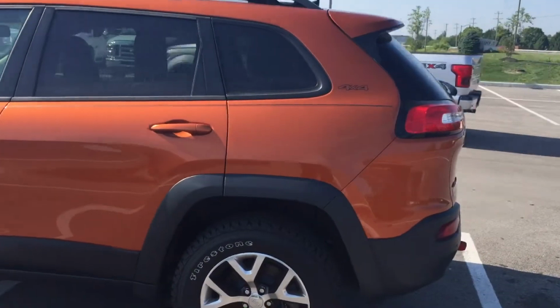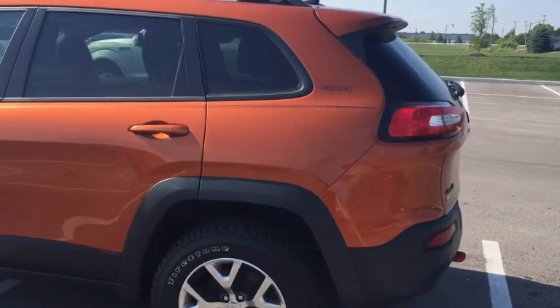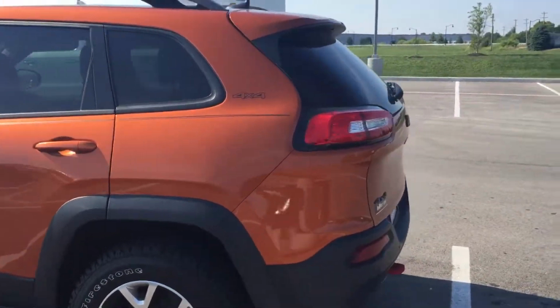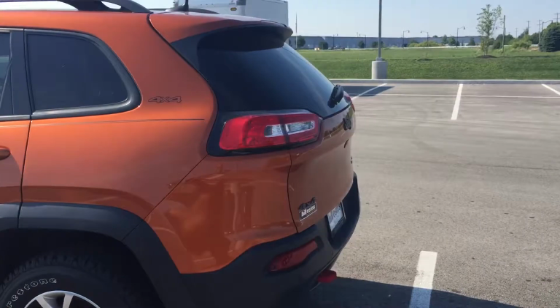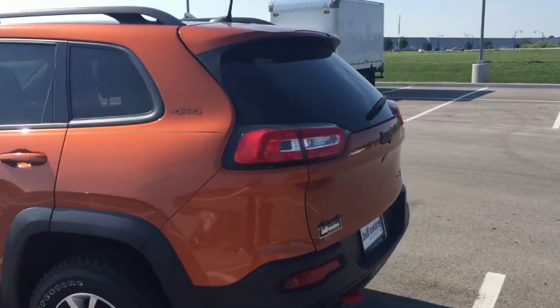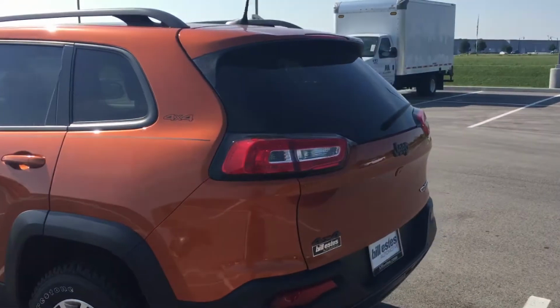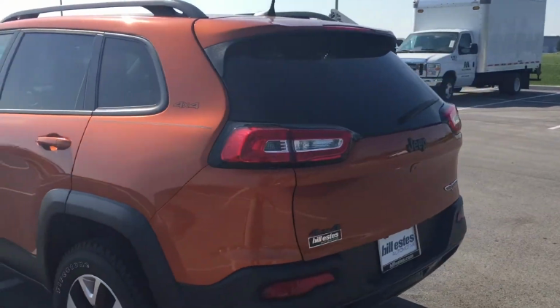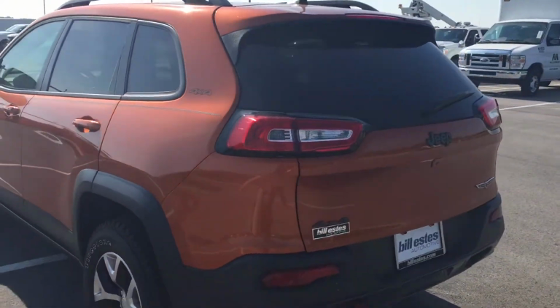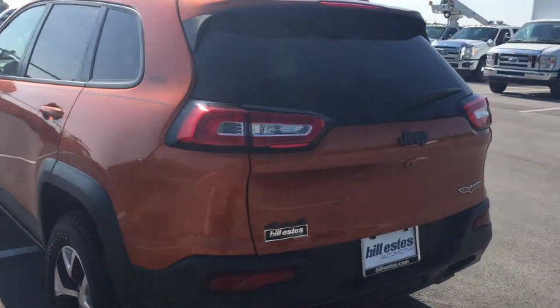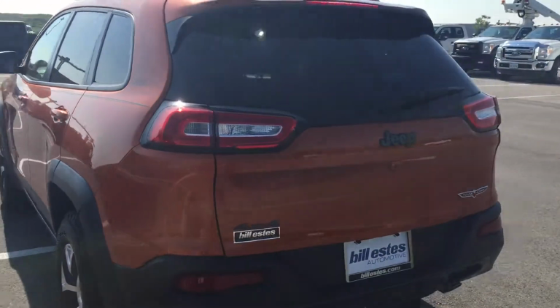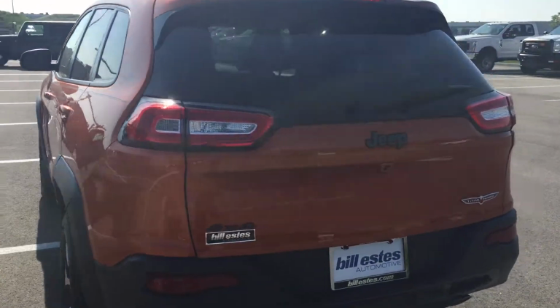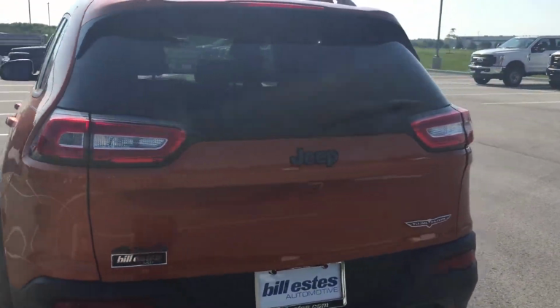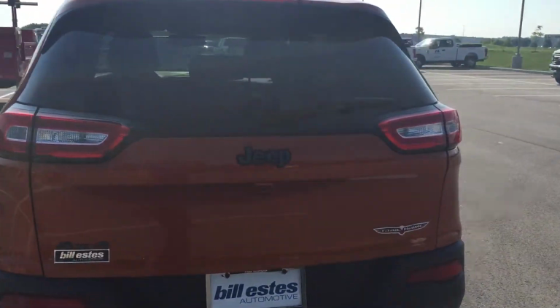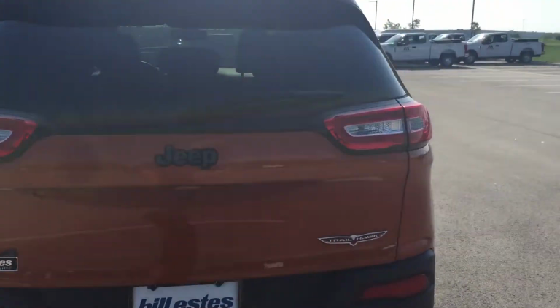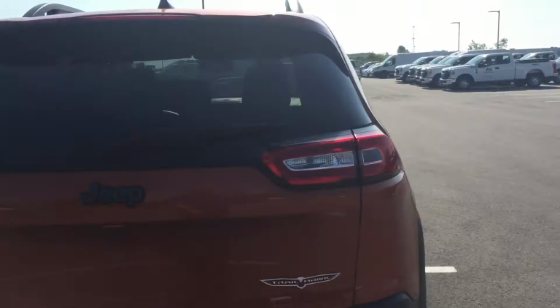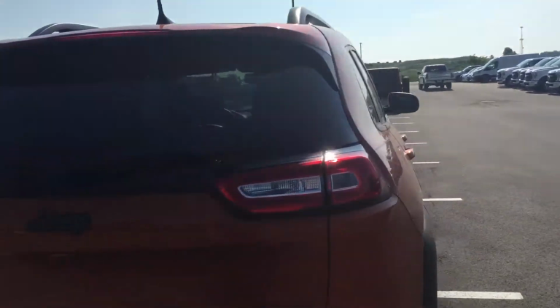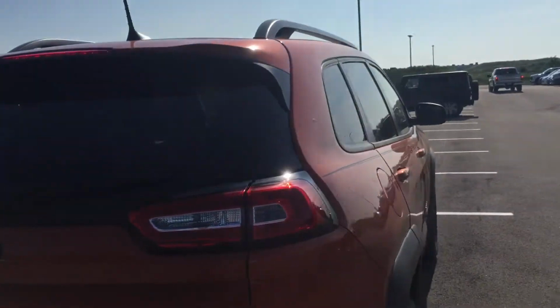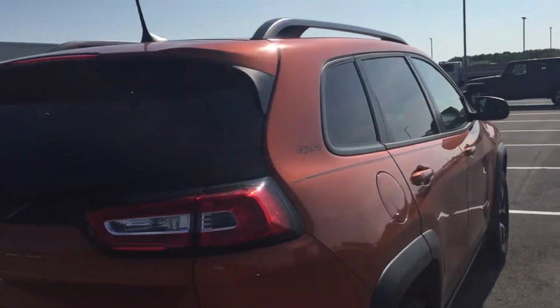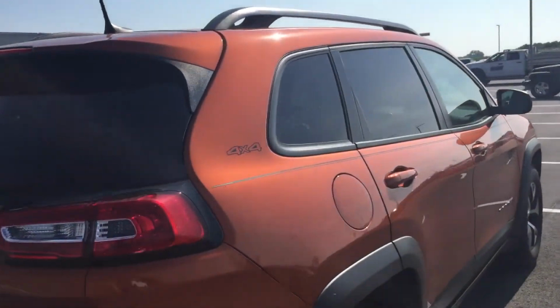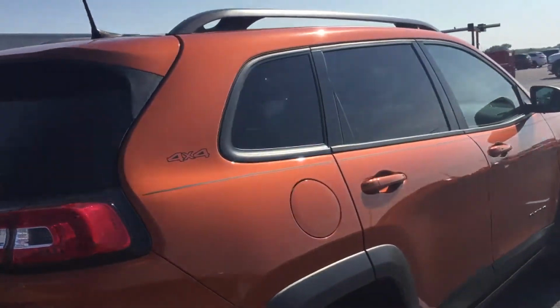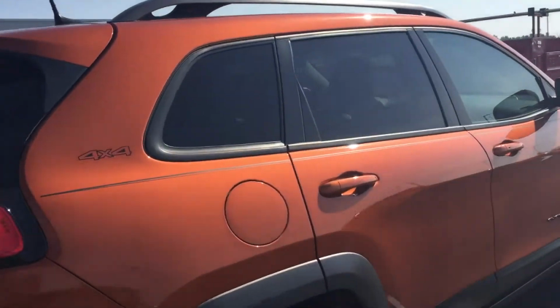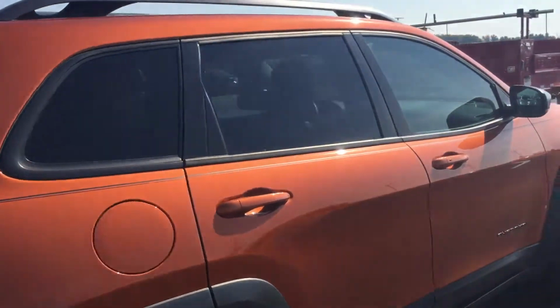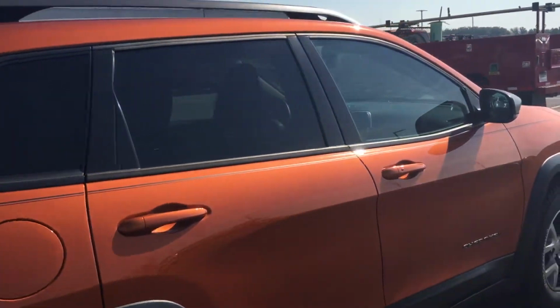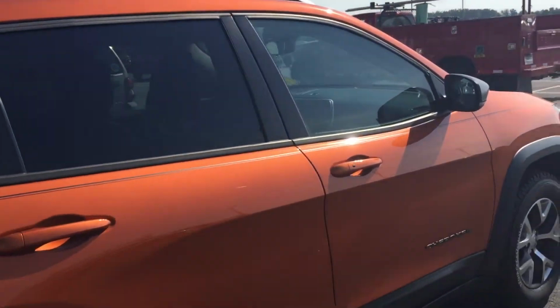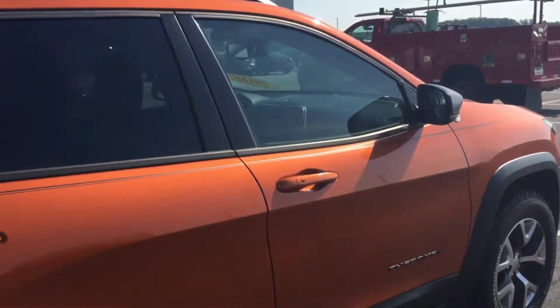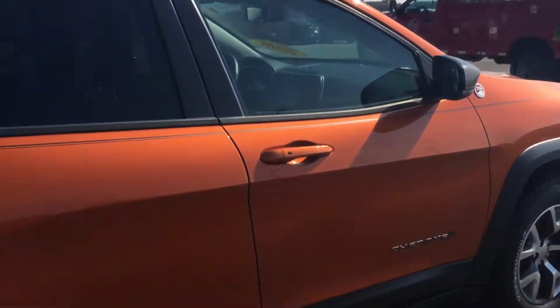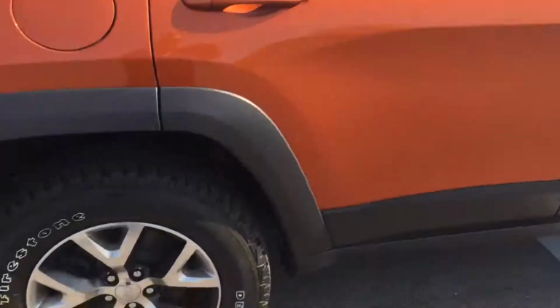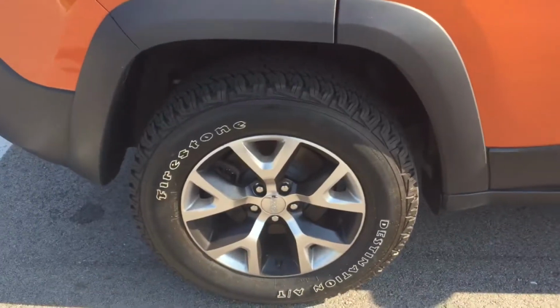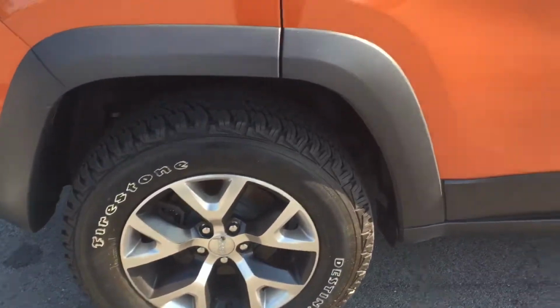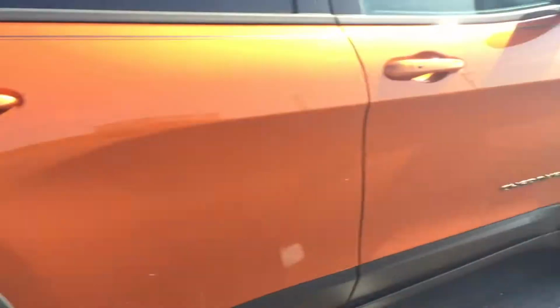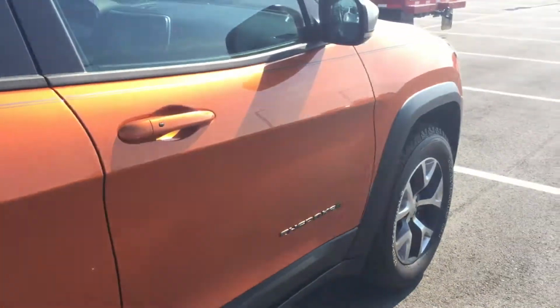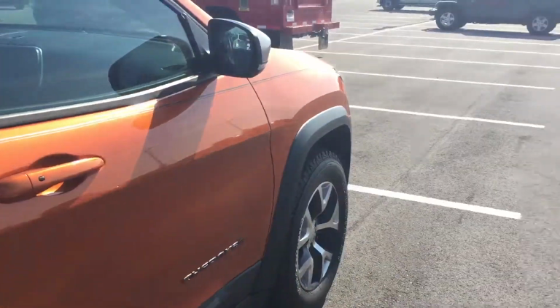It's got the Trailhawk rims and everything. You do have backup camera, backup sensors, all of that good stuff. It's a very nice vehicle, 35,000 miles and change. Tires and wheels look like they've been taken care of pretty well.